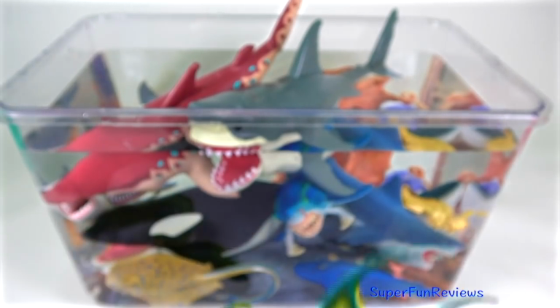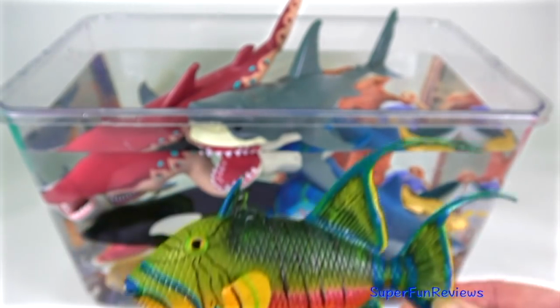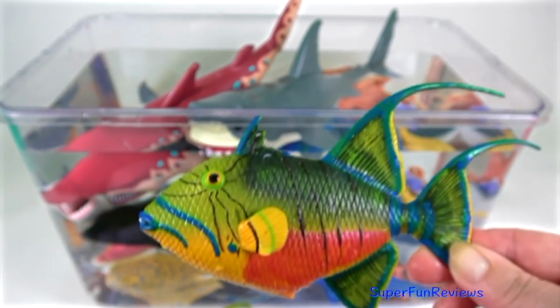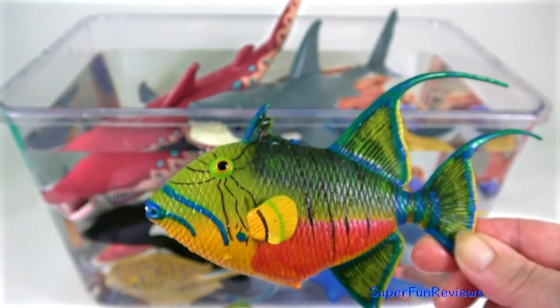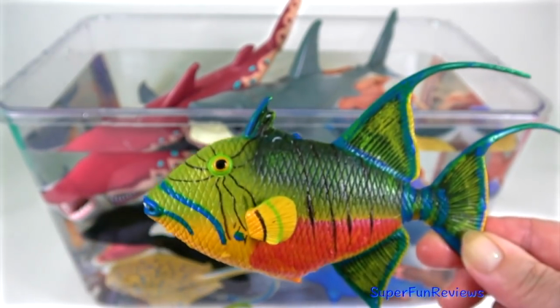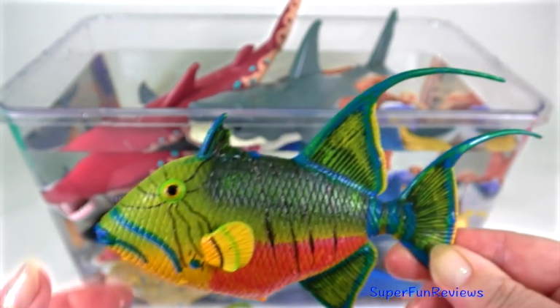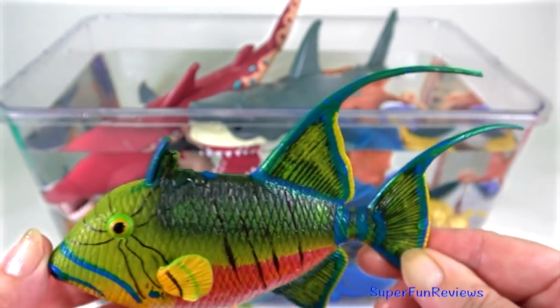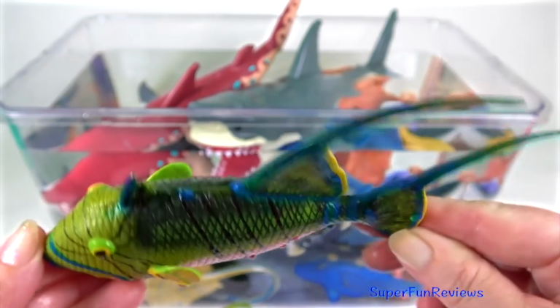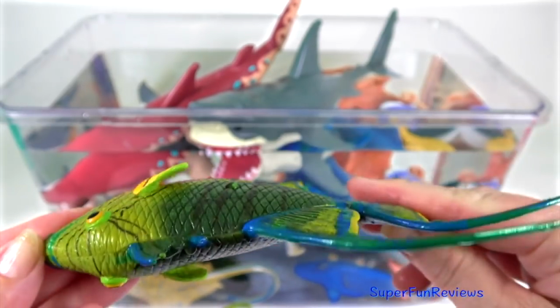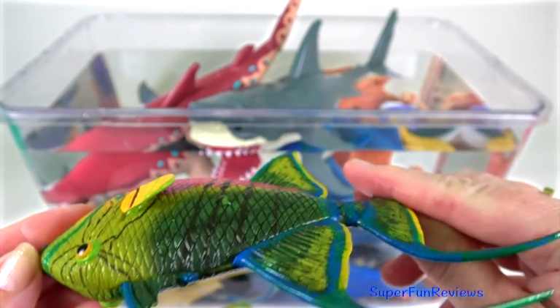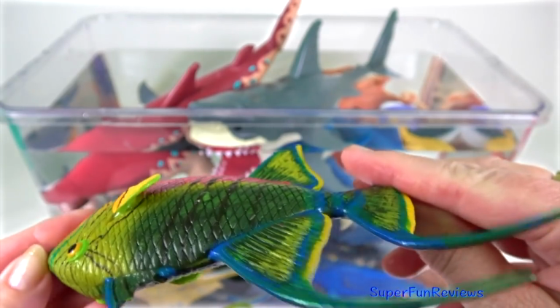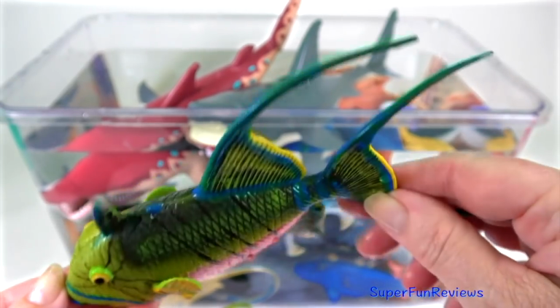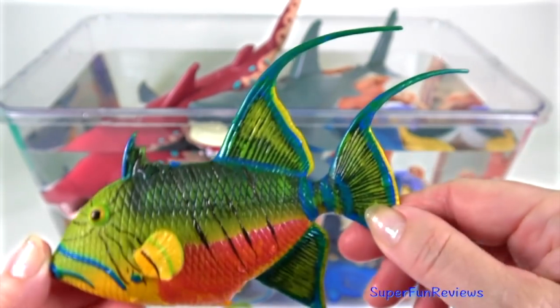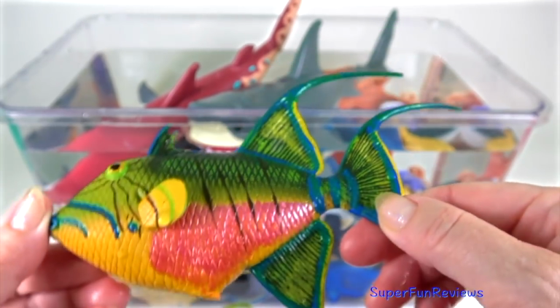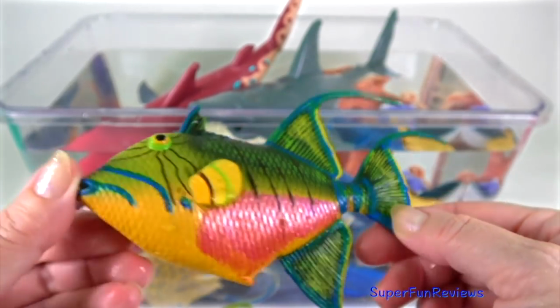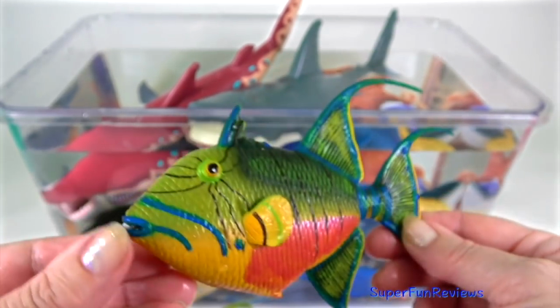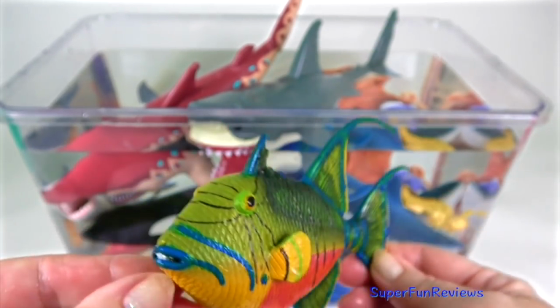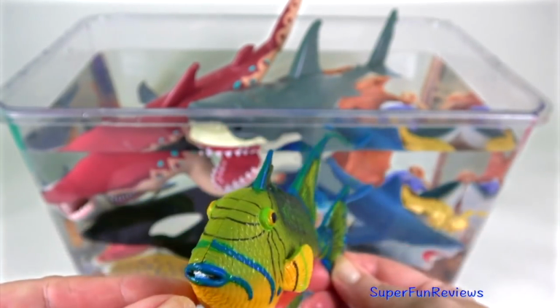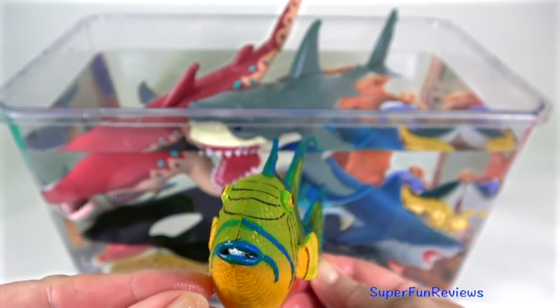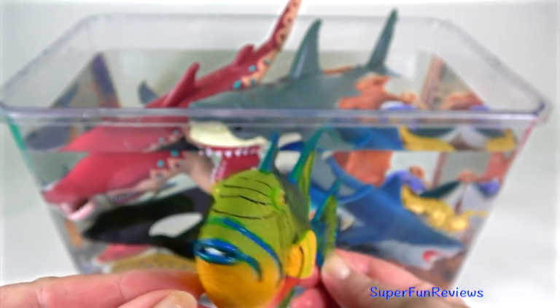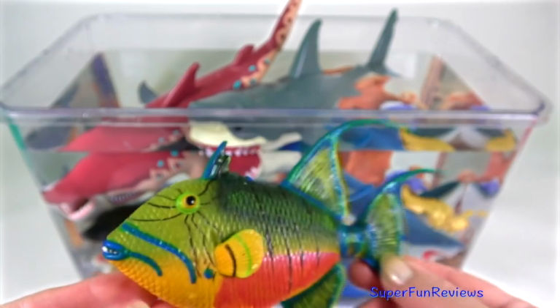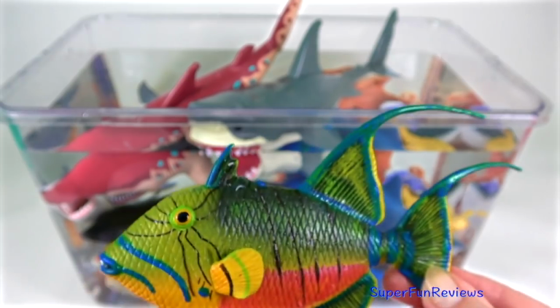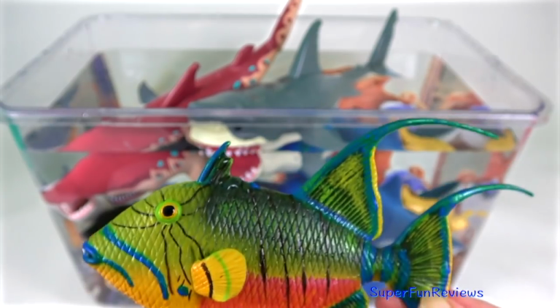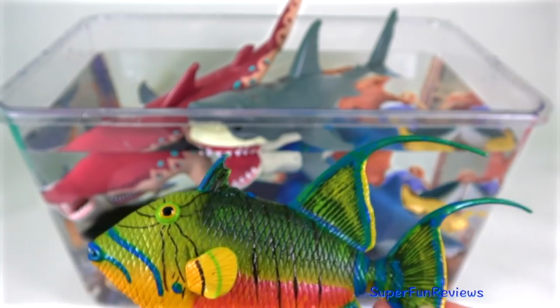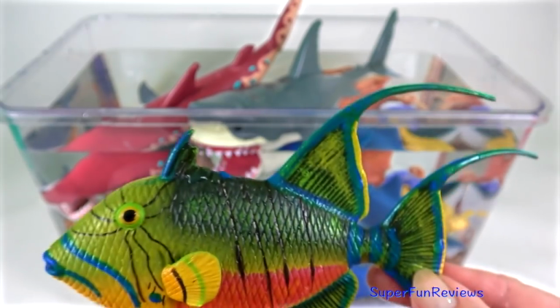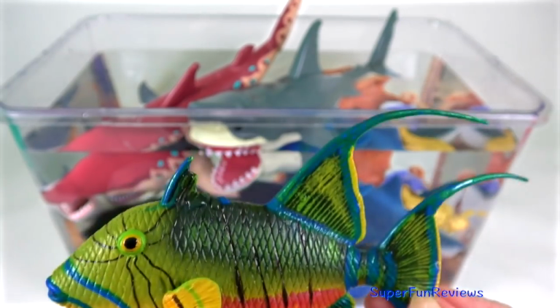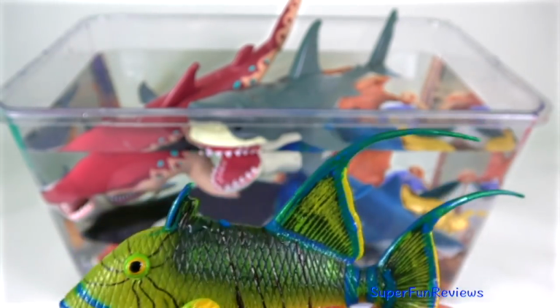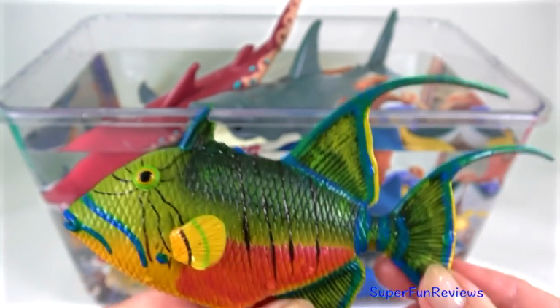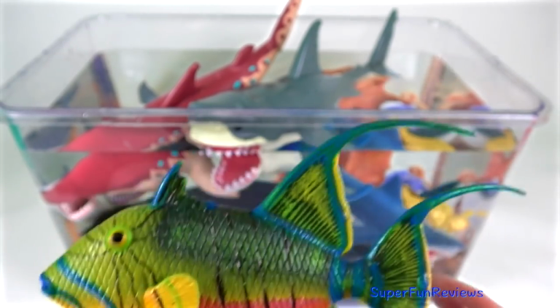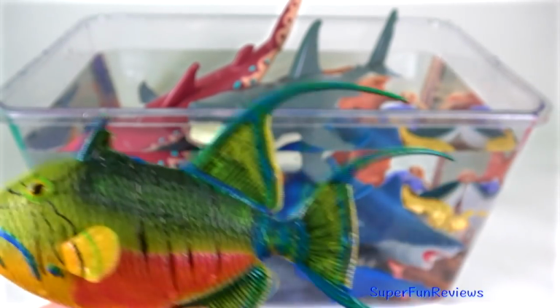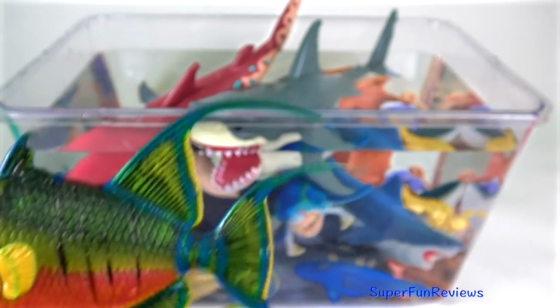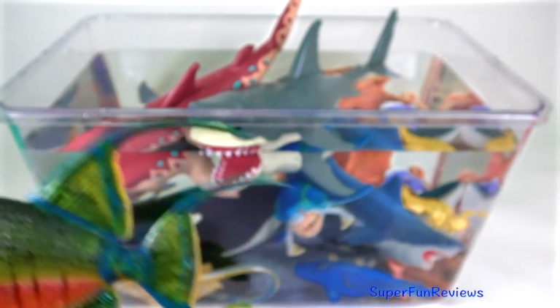The queen triggerfish. Such beautiful colours. It has strong jaws and large strong teeth which makes it easy to bite through the hard-bodied parts of marine creatures.